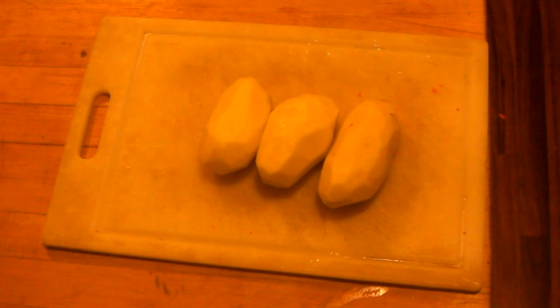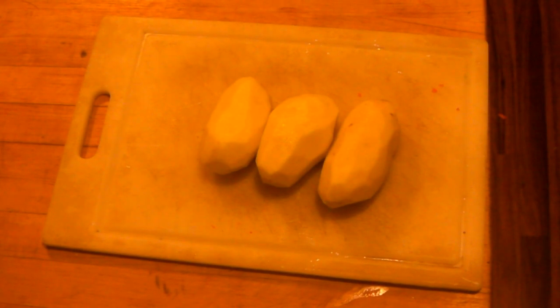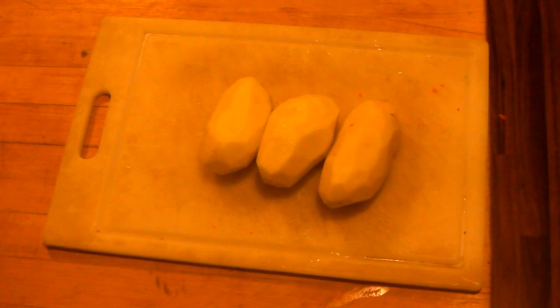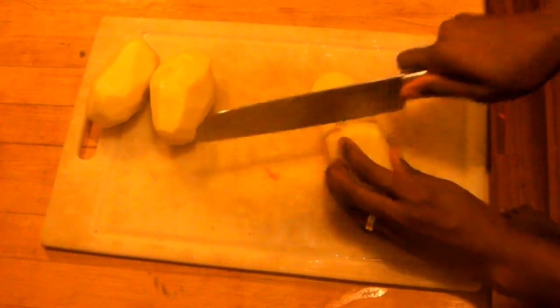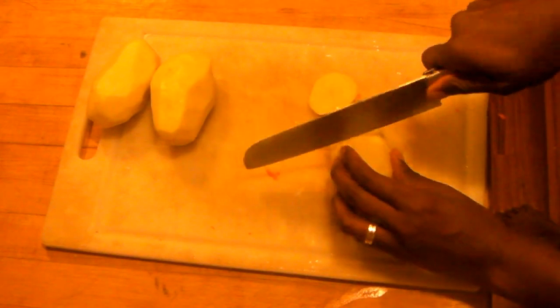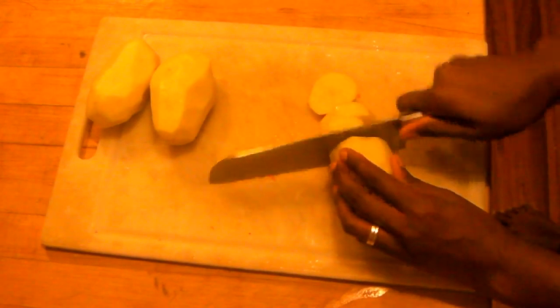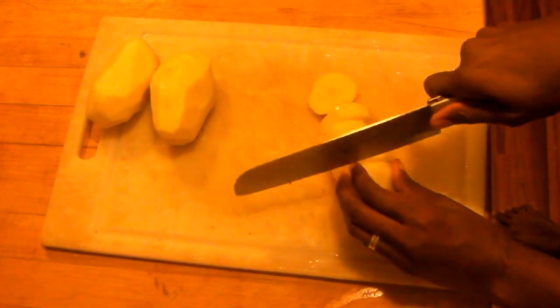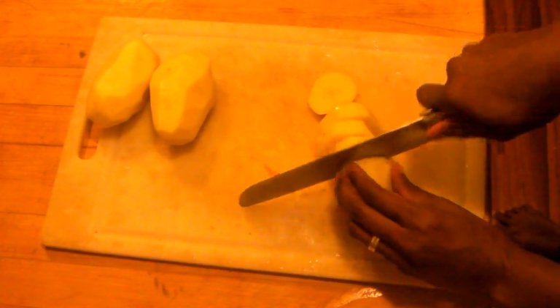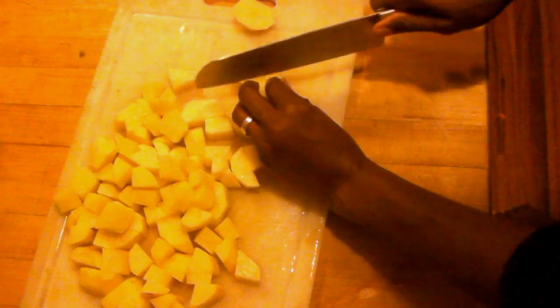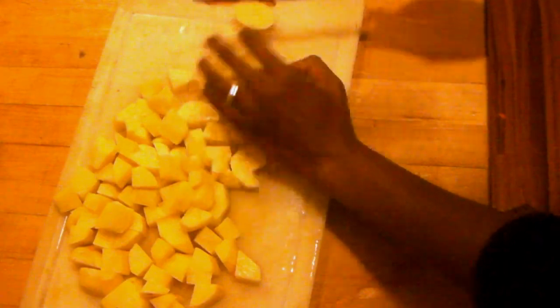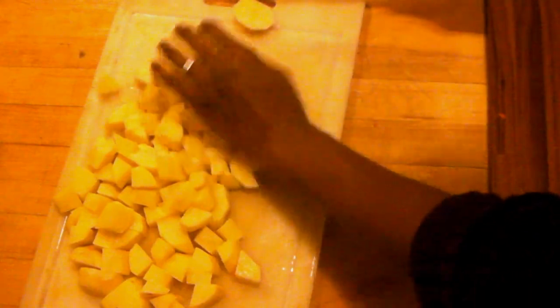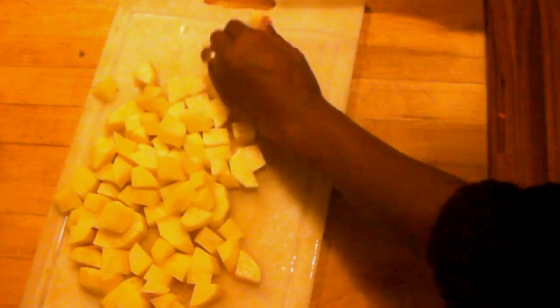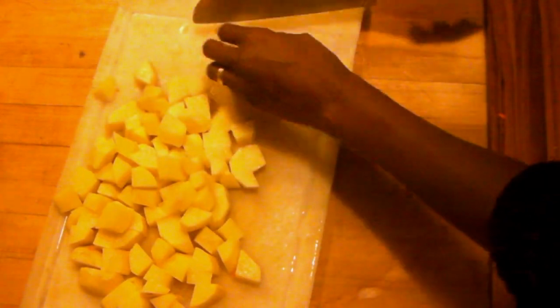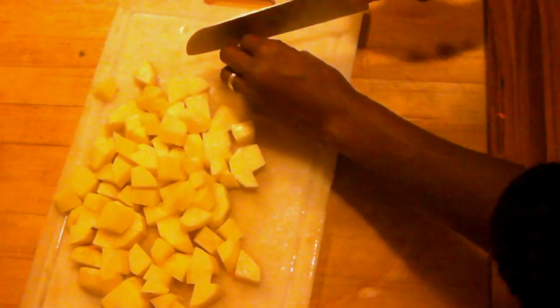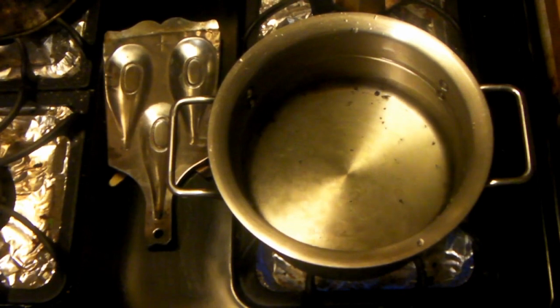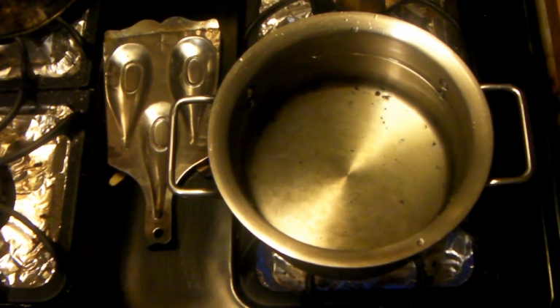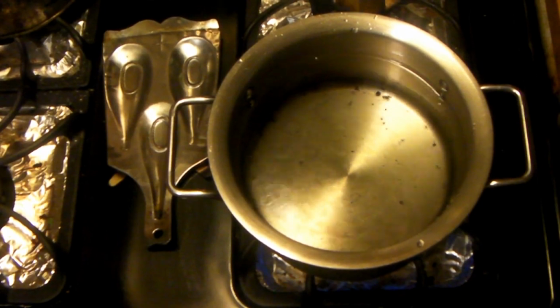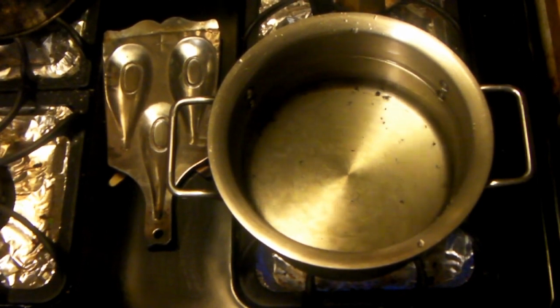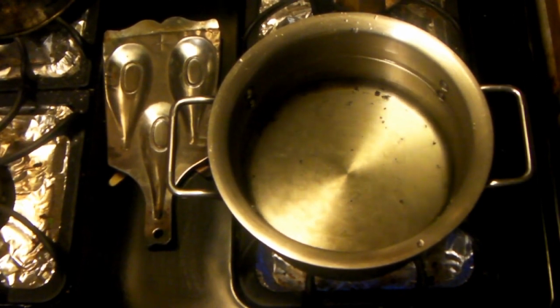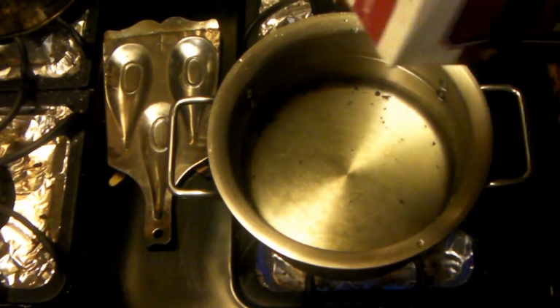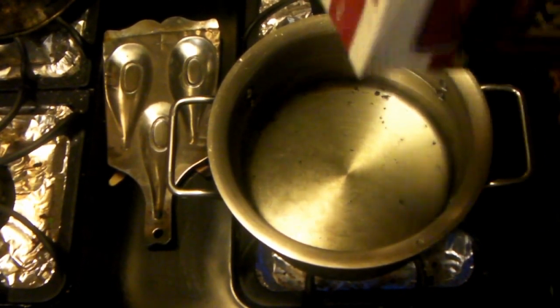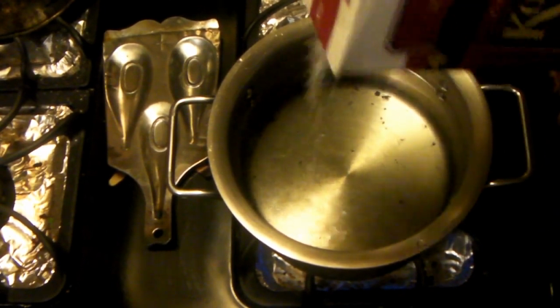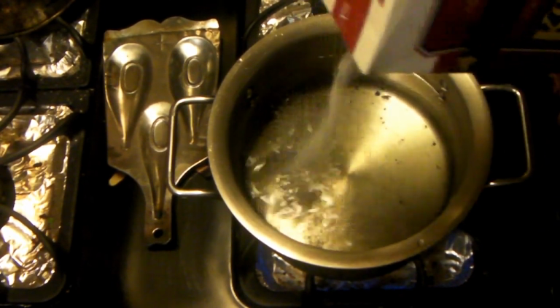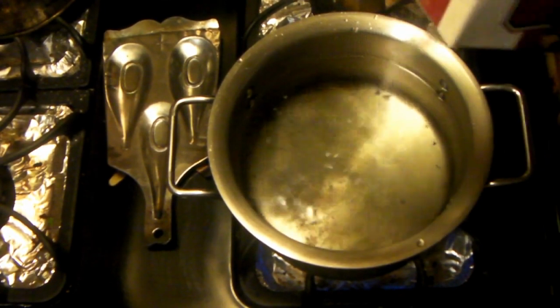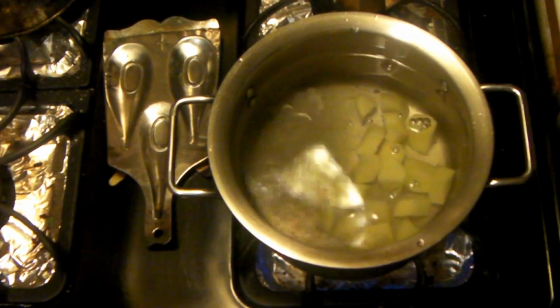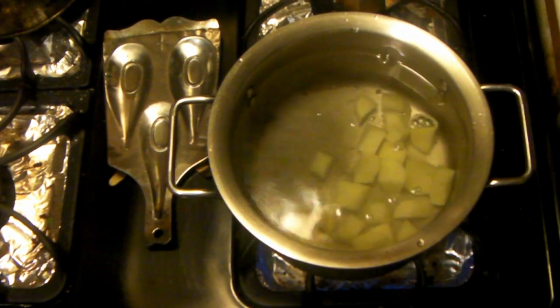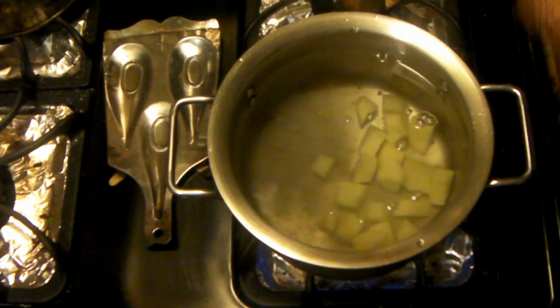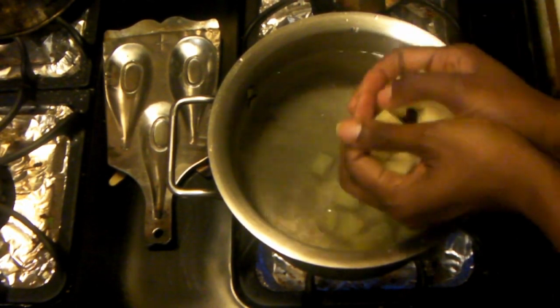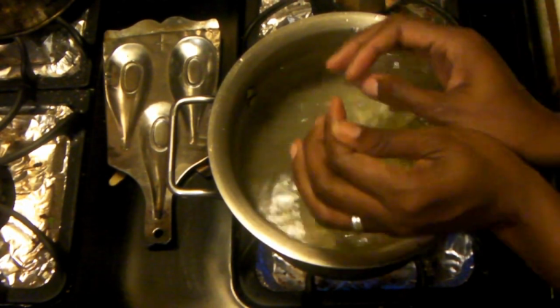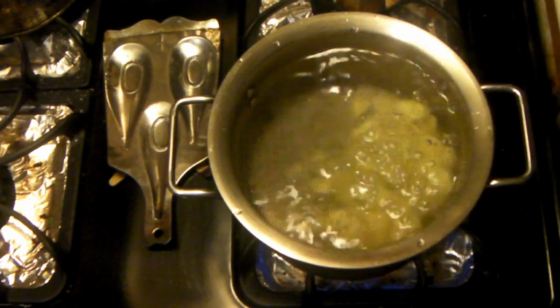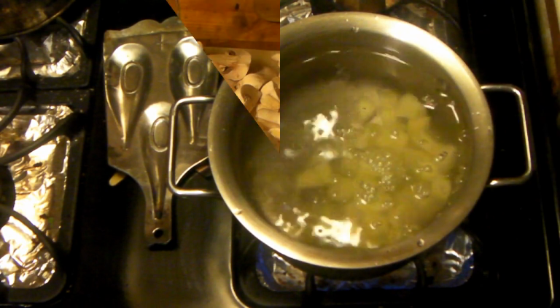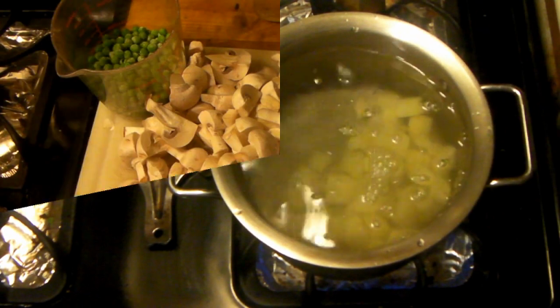Starting with some potatoes — slice them up, cube them up, you want nice big chunks. After that, you're going to put a pot of water onto the stove, add salt, and then the potatoes.